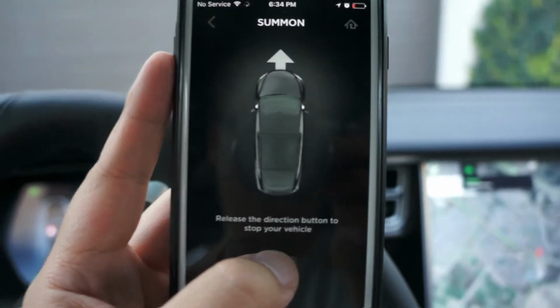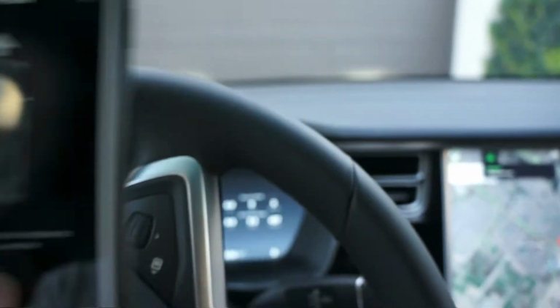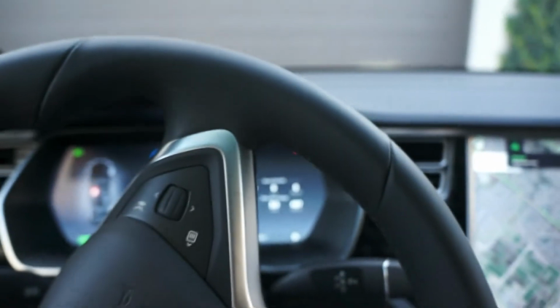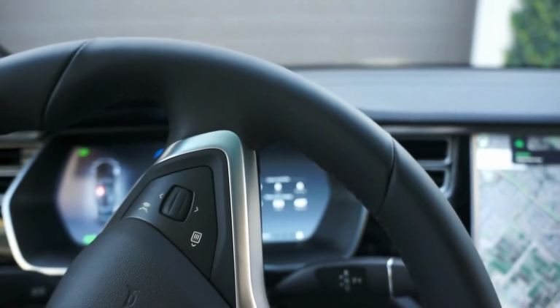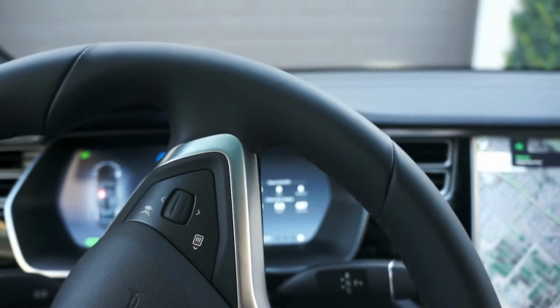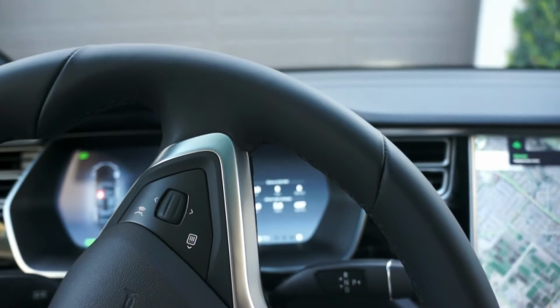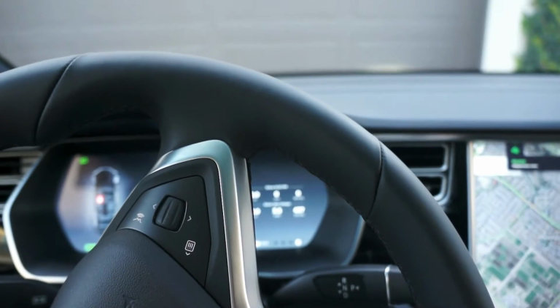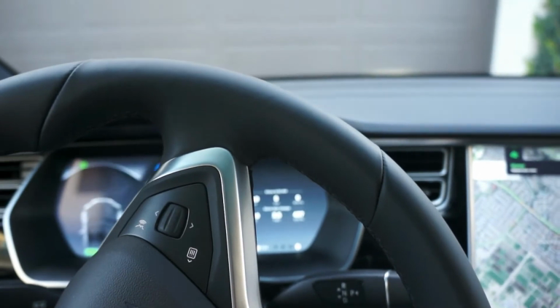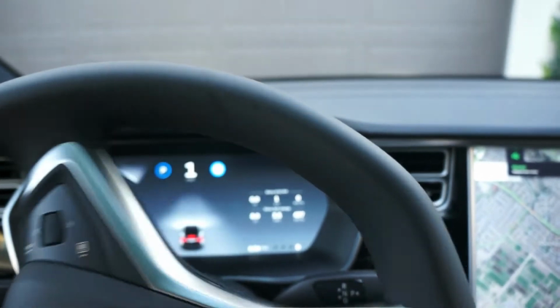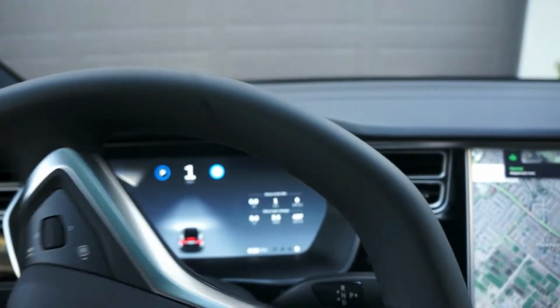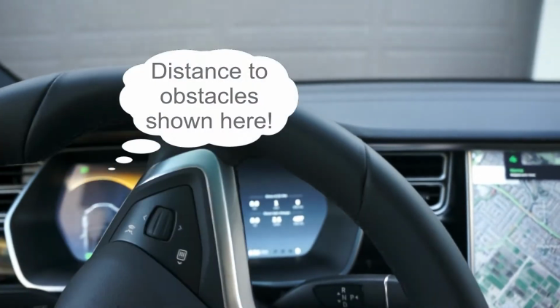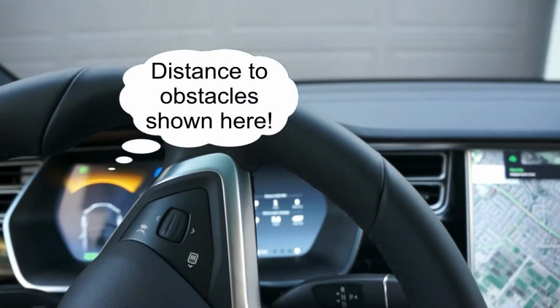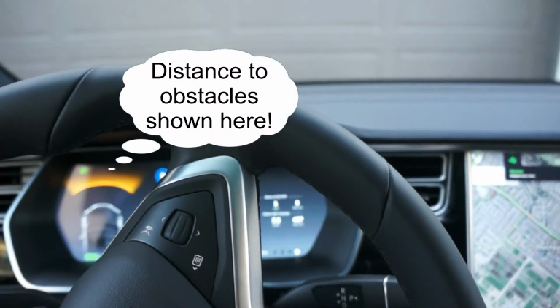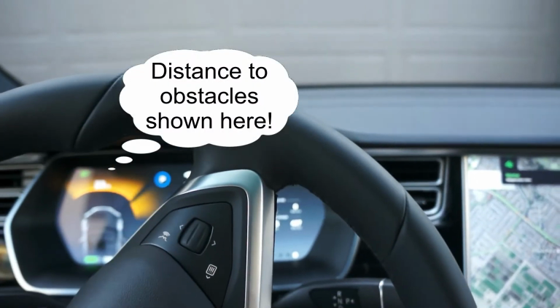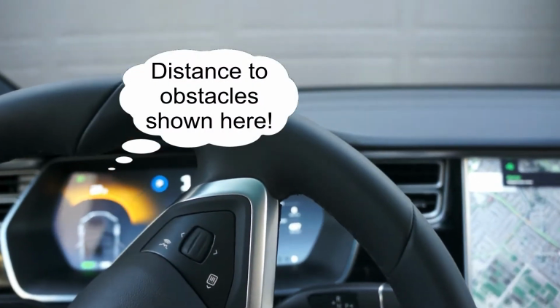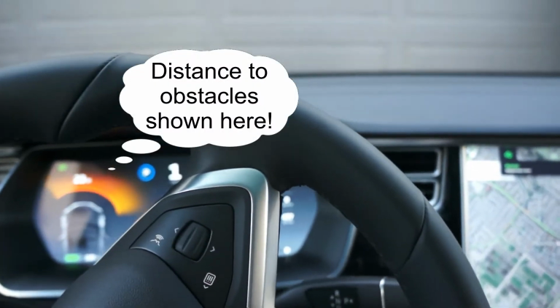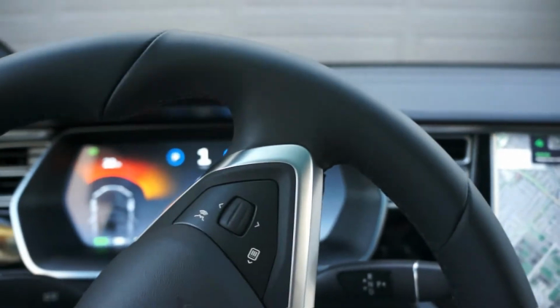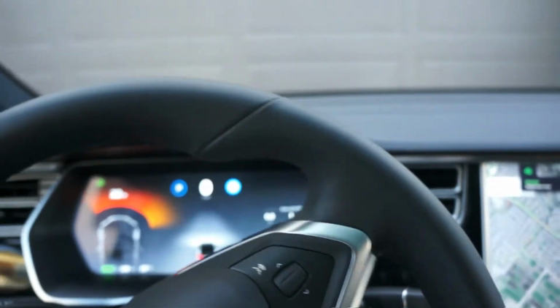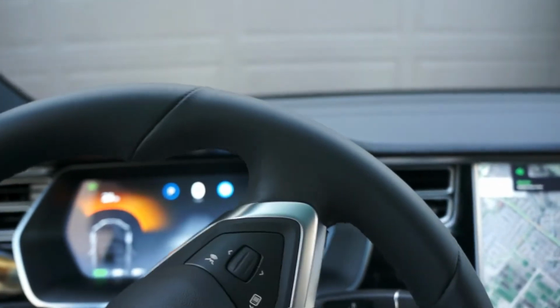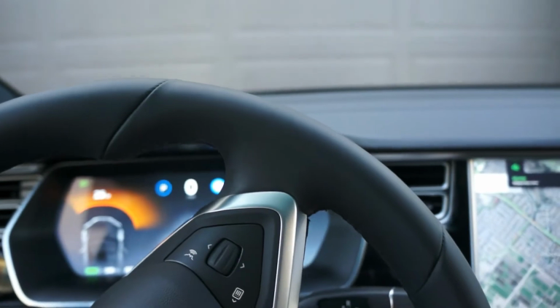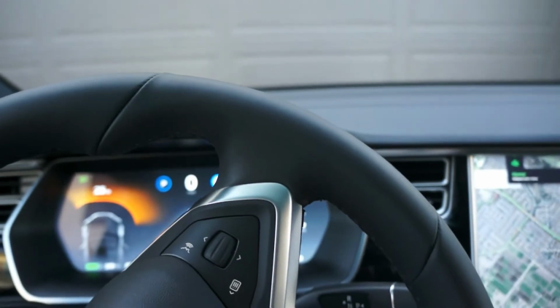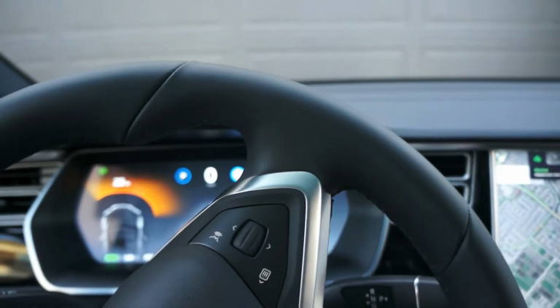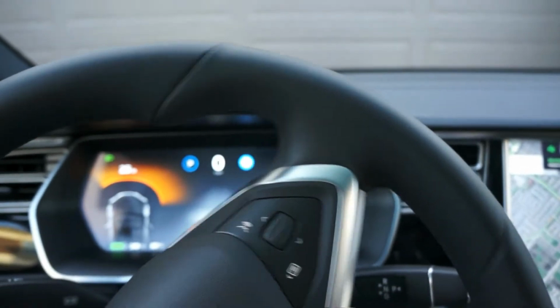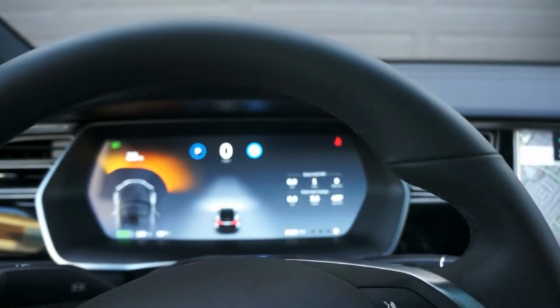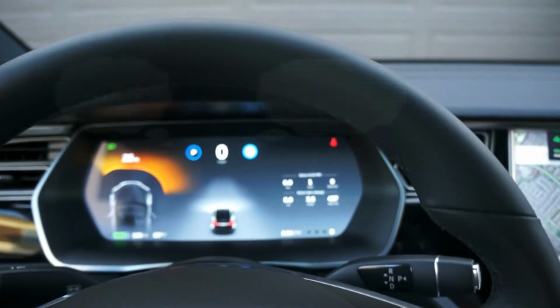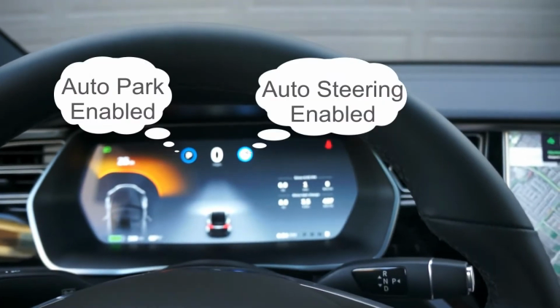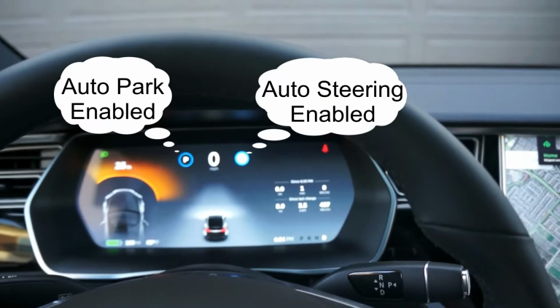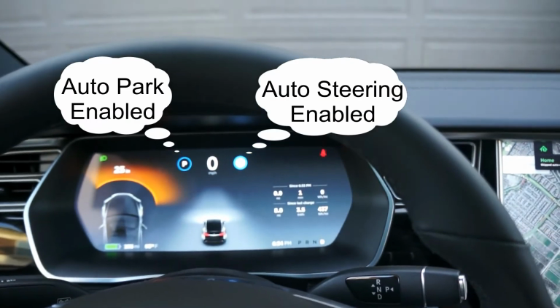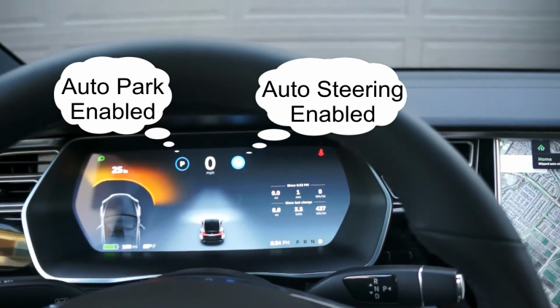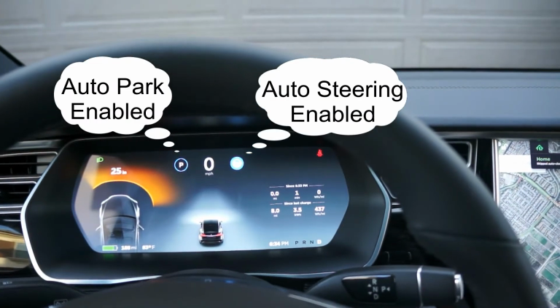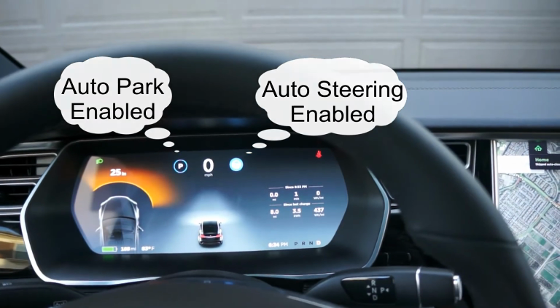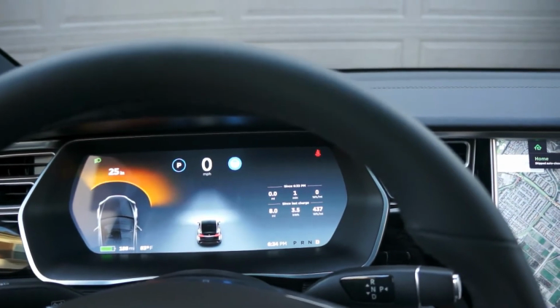It's turning itself, see? It's coming close. Honestly speaking, I'm pretty nervous right now — don't bump into my garage door.